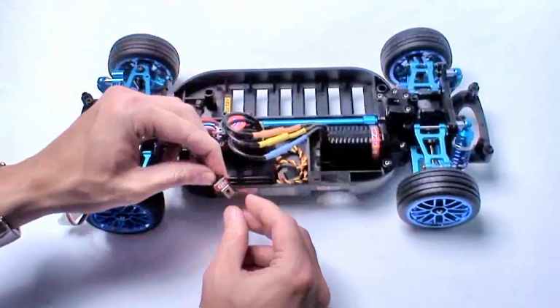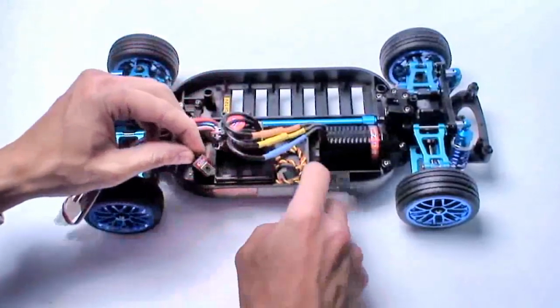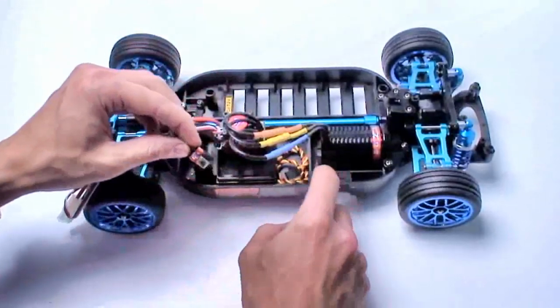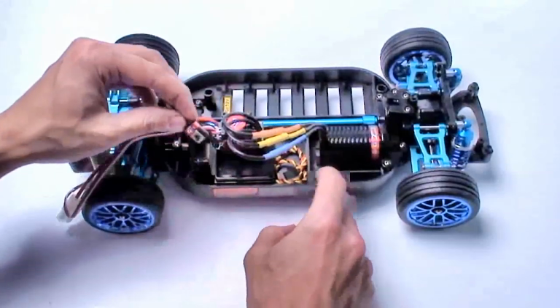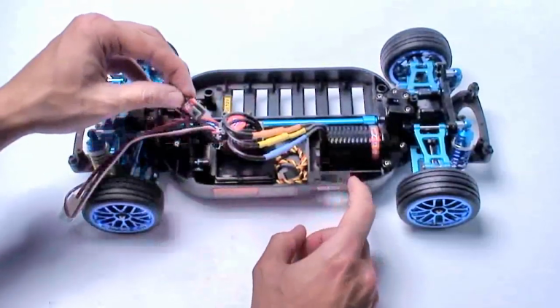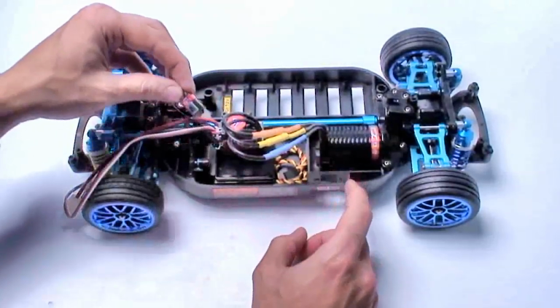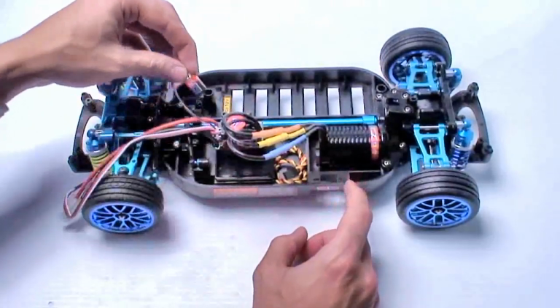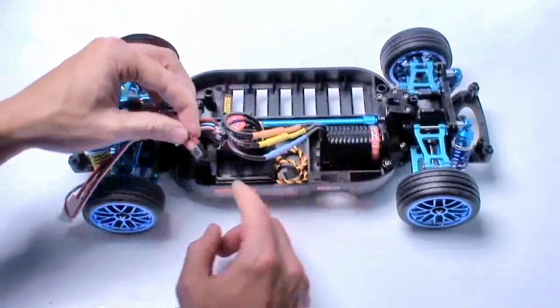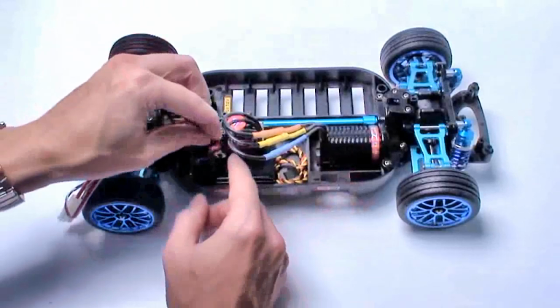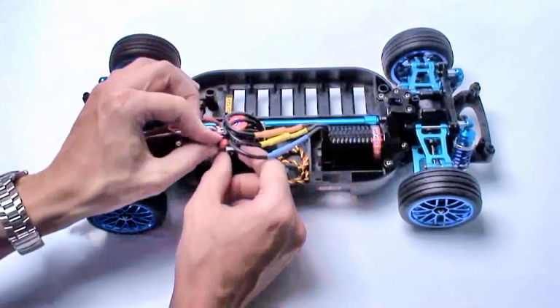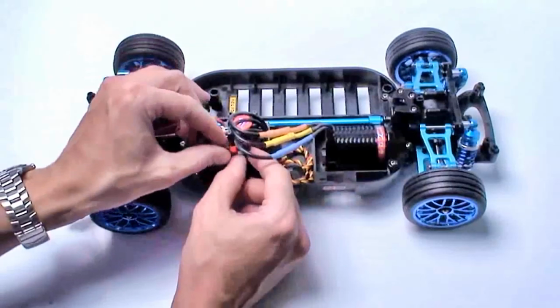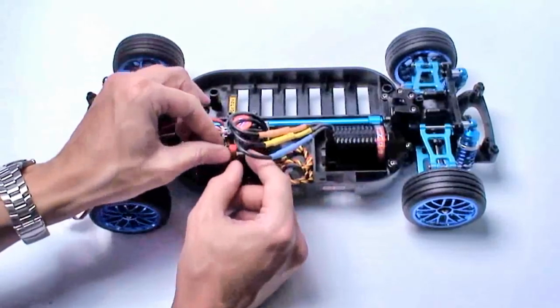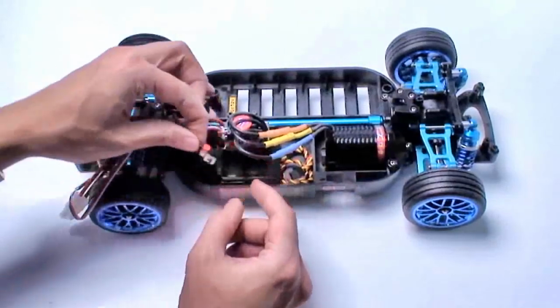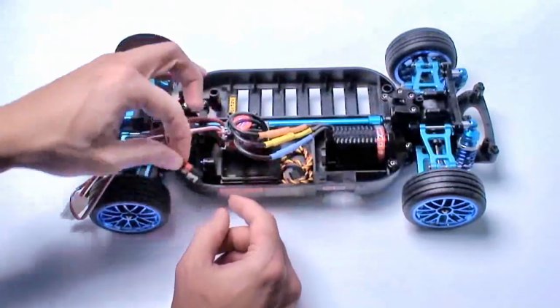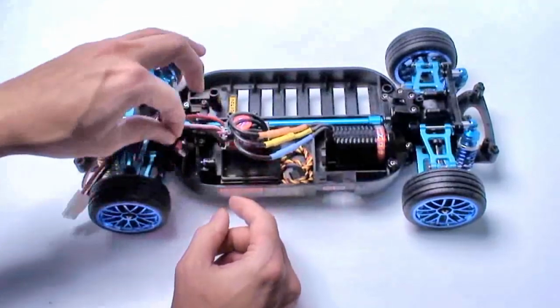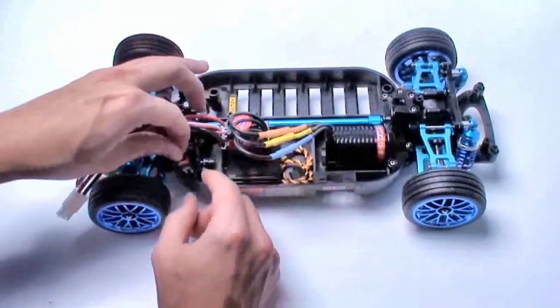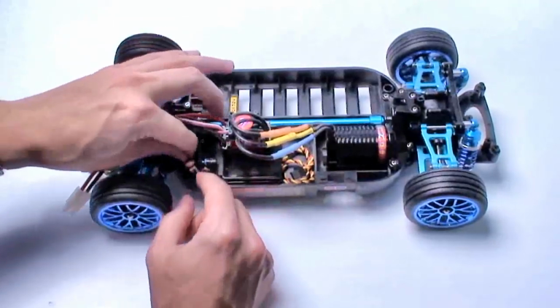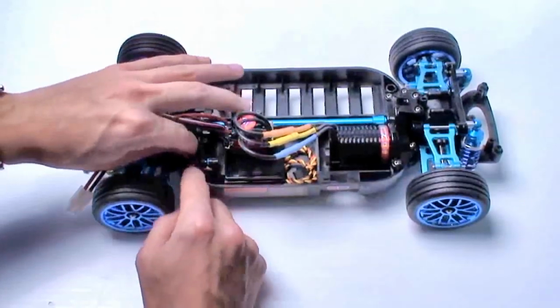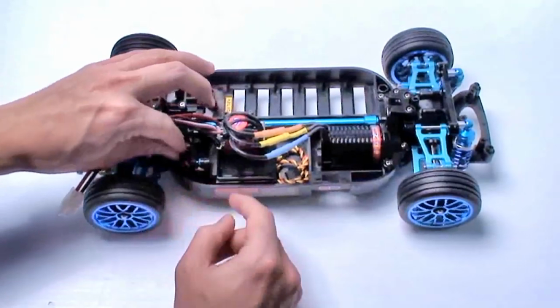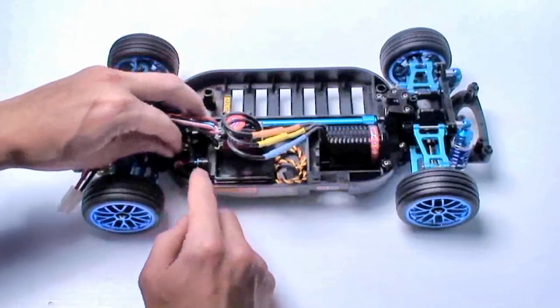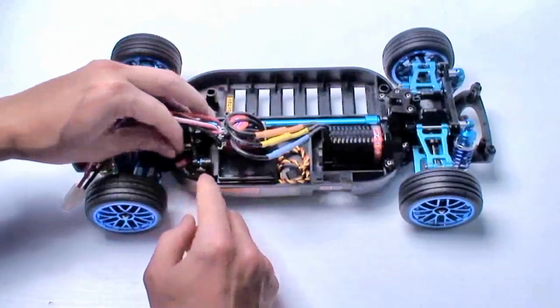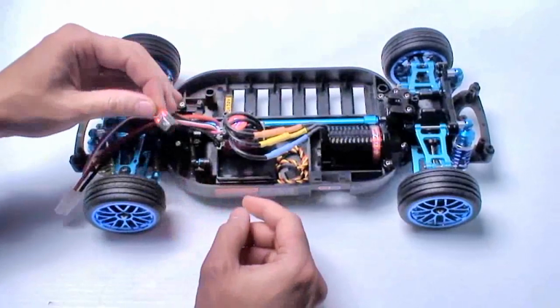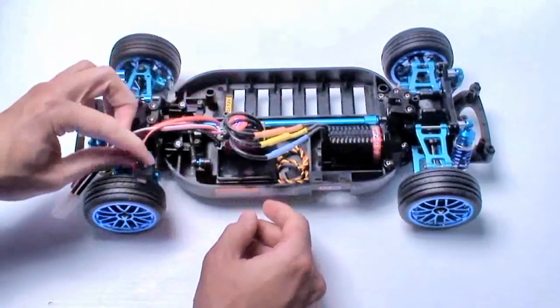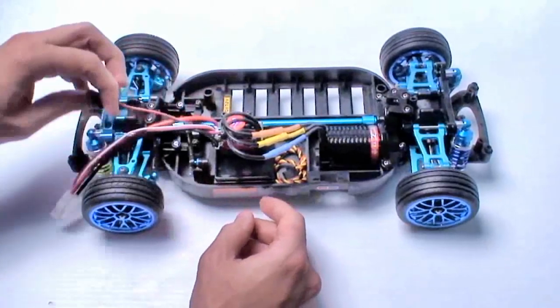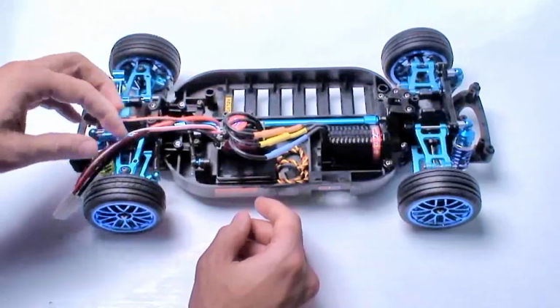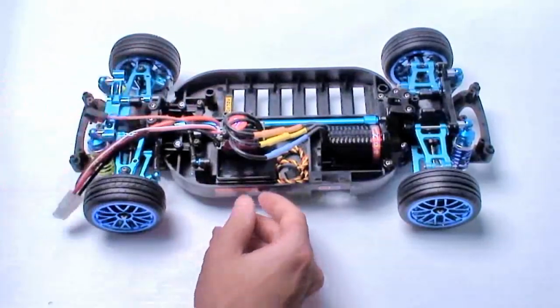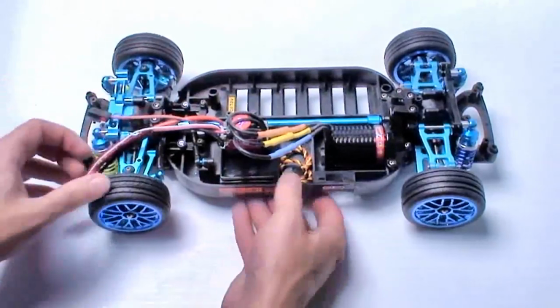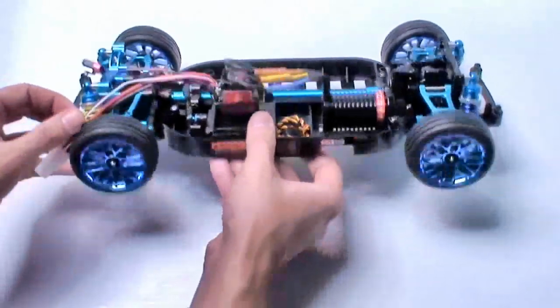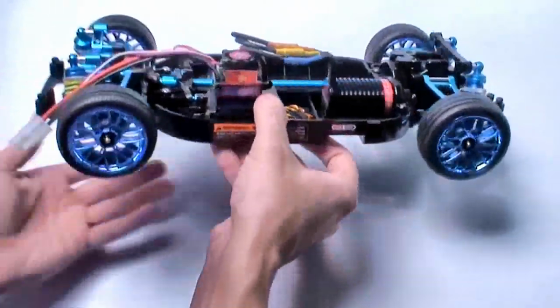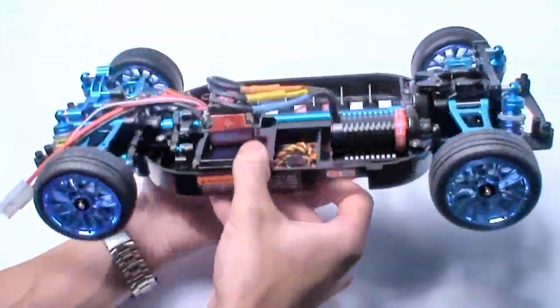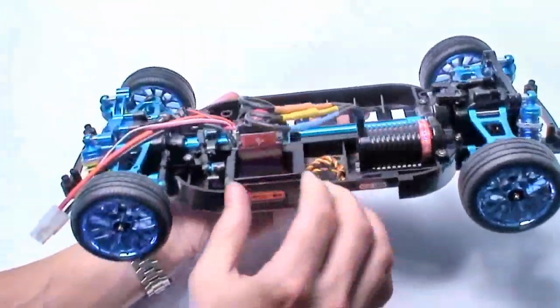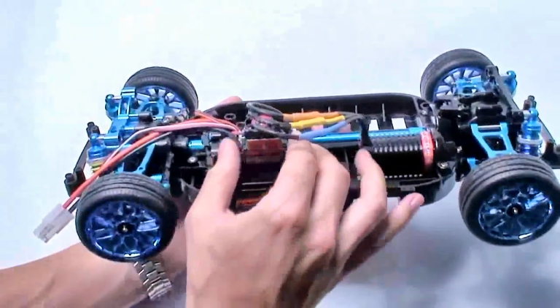With the ESC attached, the on/off button isn't going to fit in the usual place. I don't mind remounting that somewhere on the side of the ESC, or right on the inside underneath the steering.